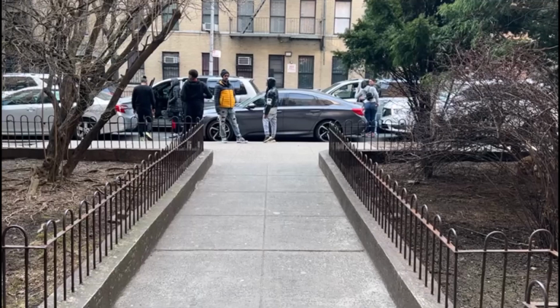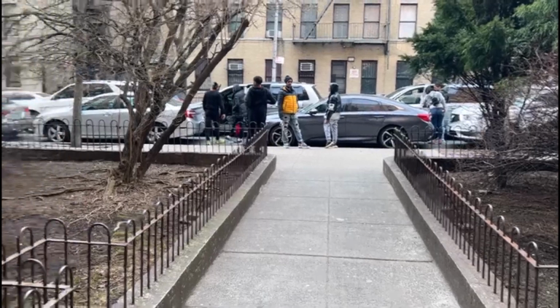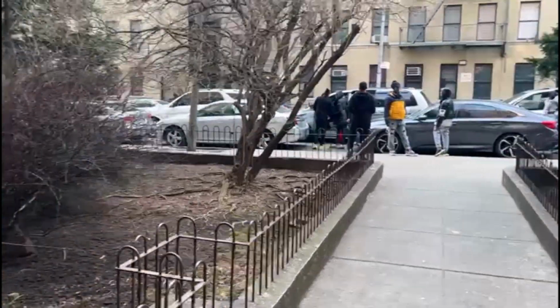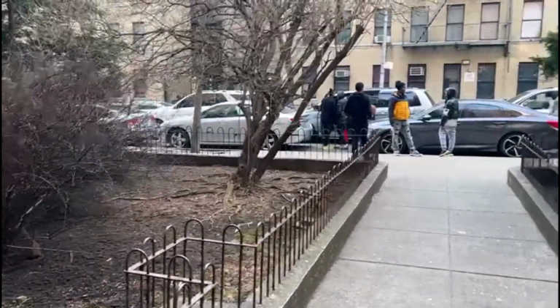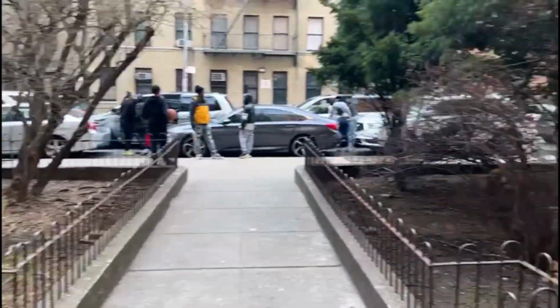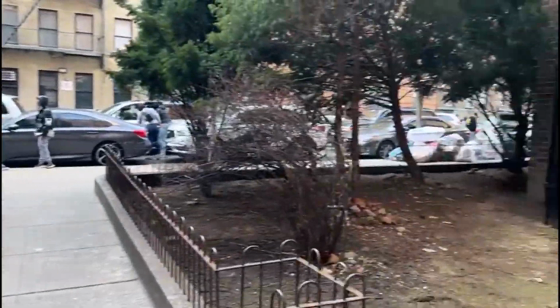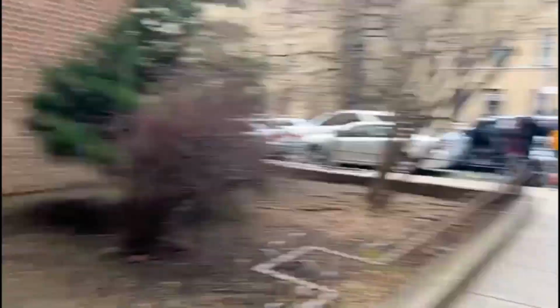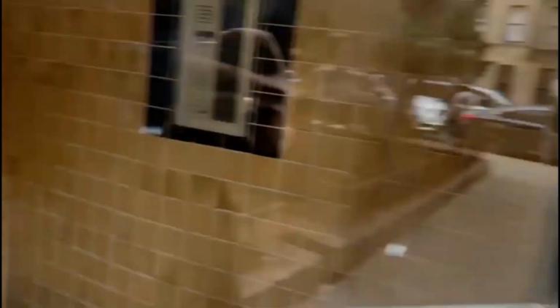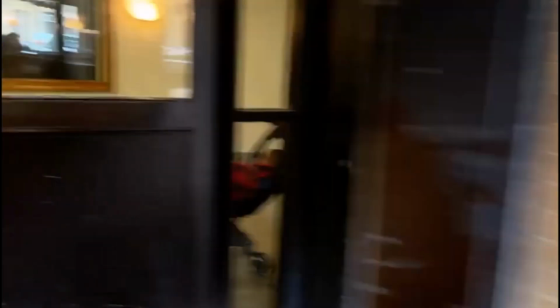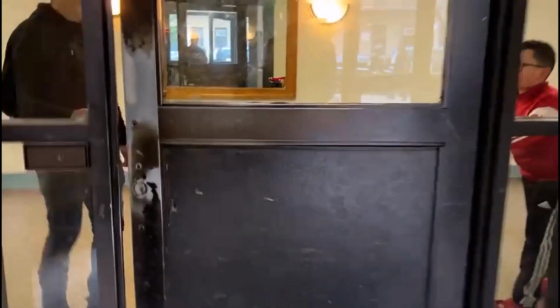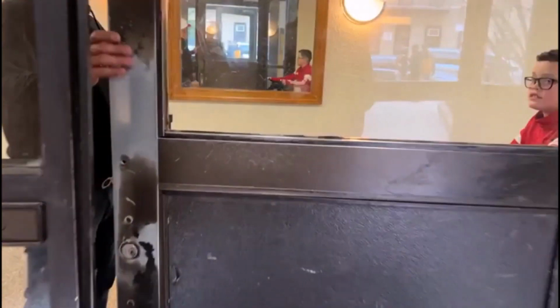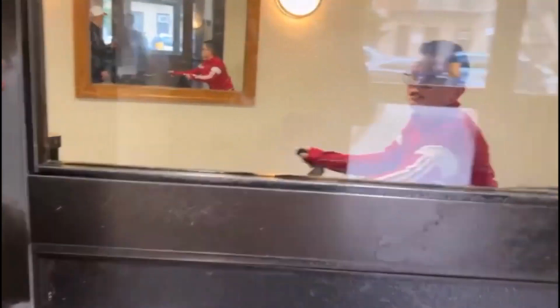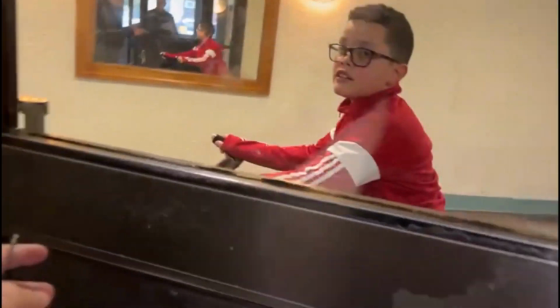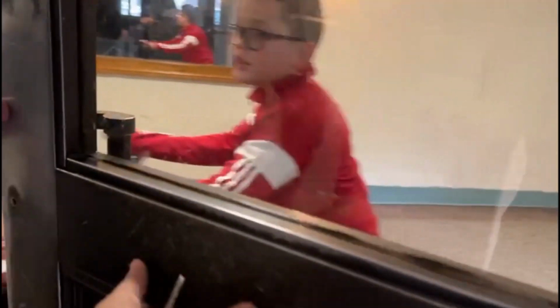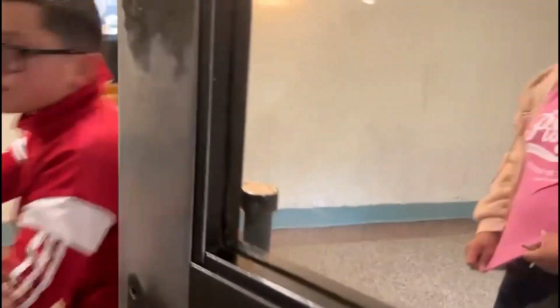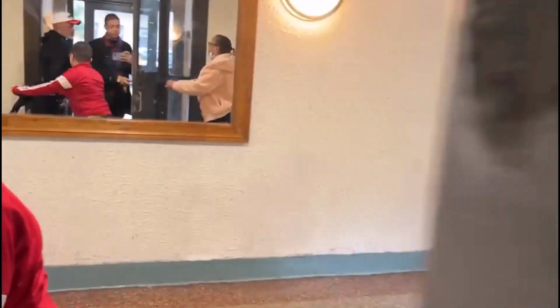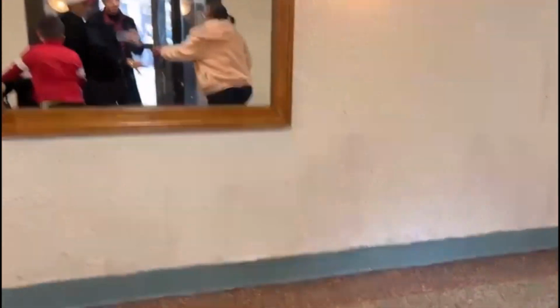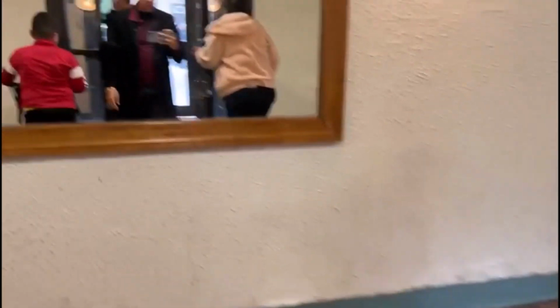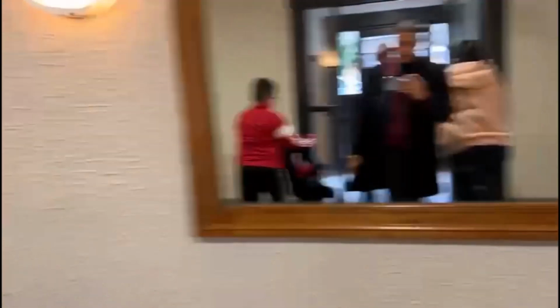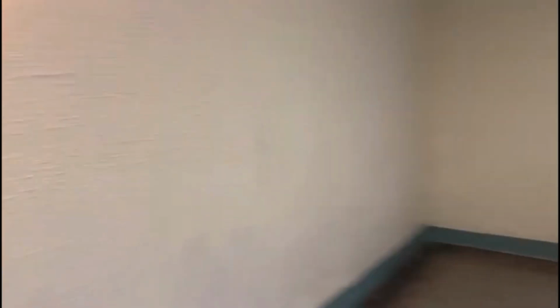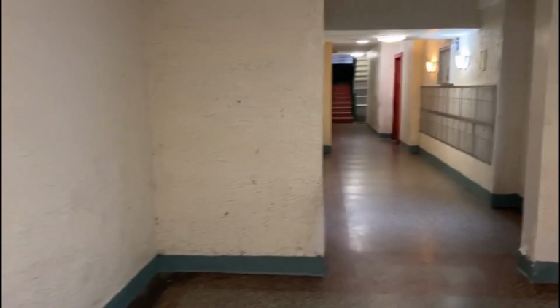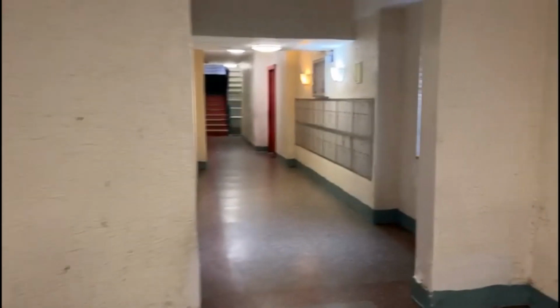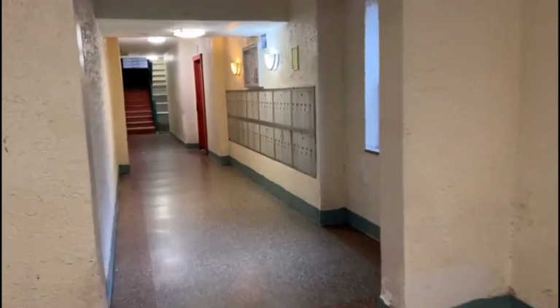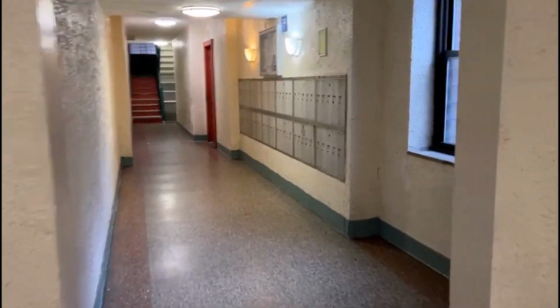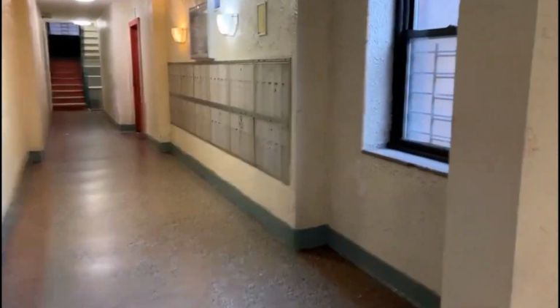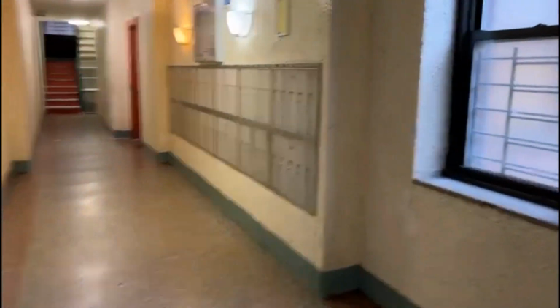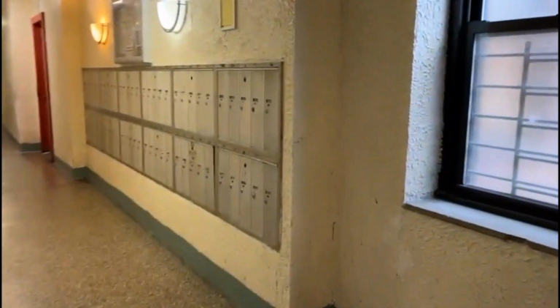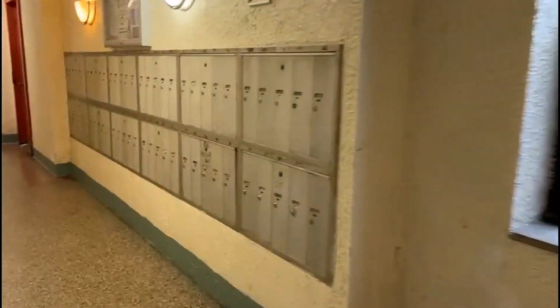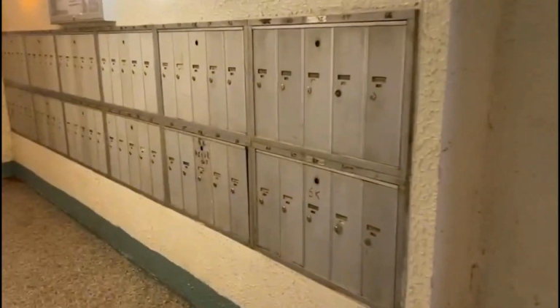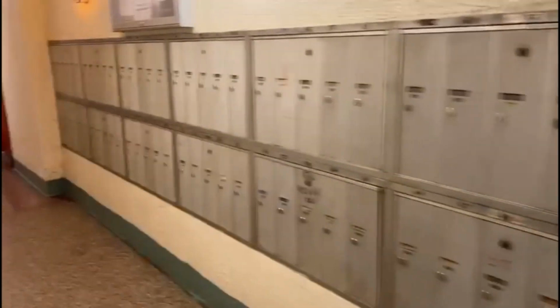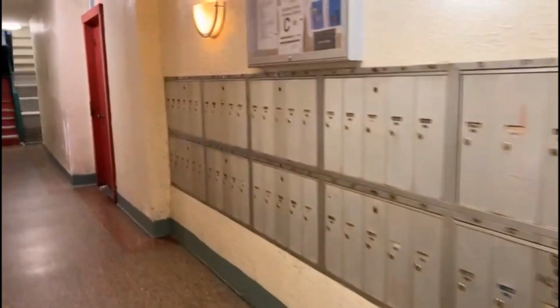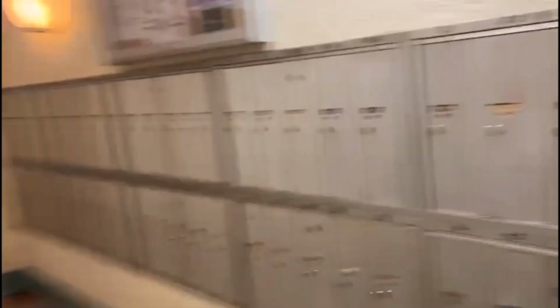This is 2324 Walton Avenue. This is an elevator building. Mailboxes.